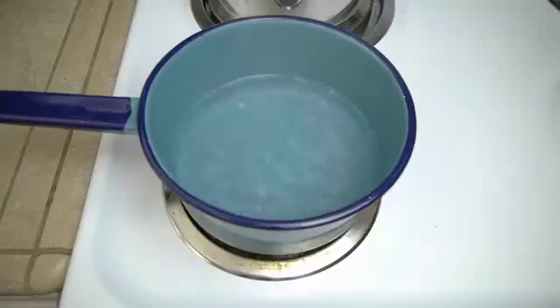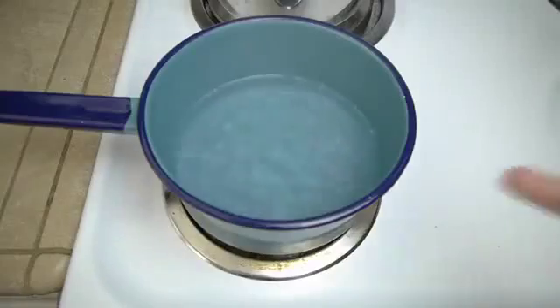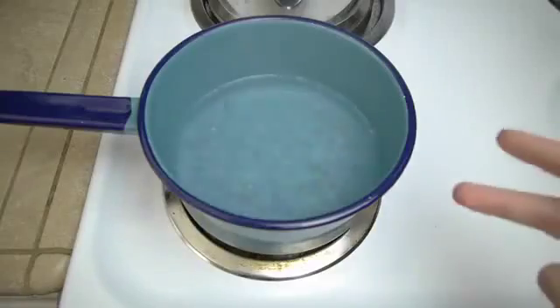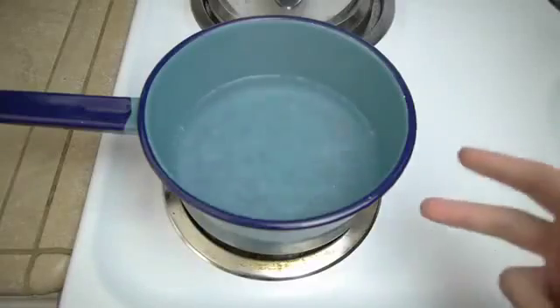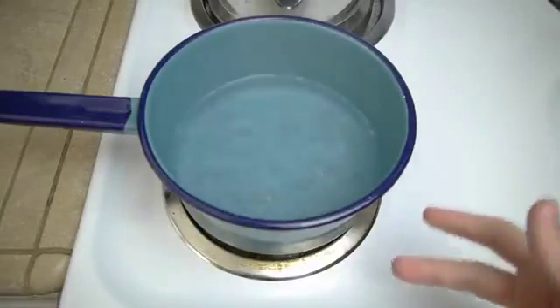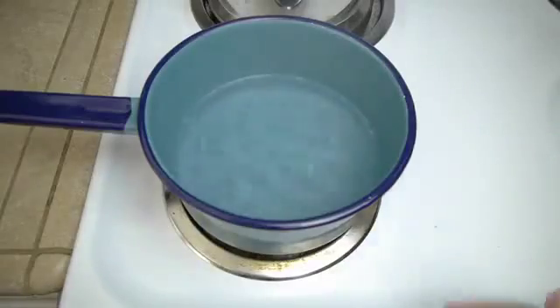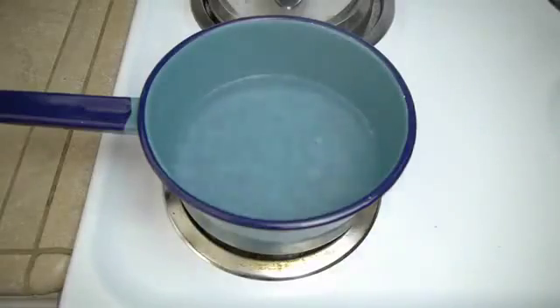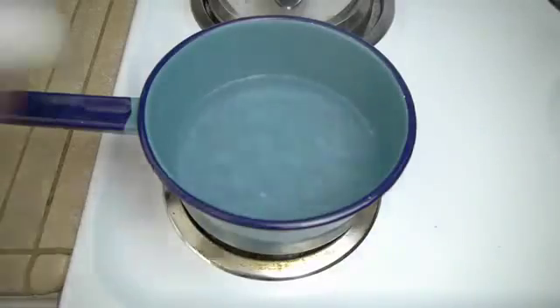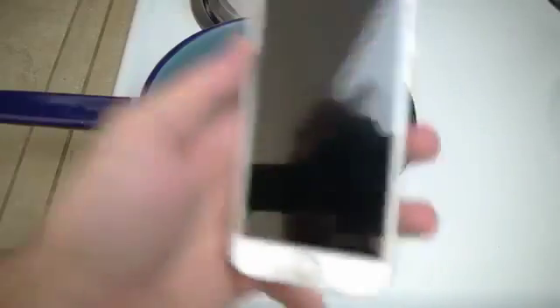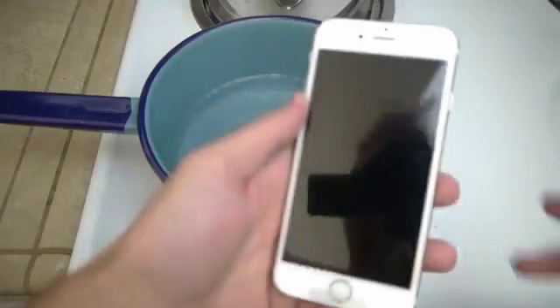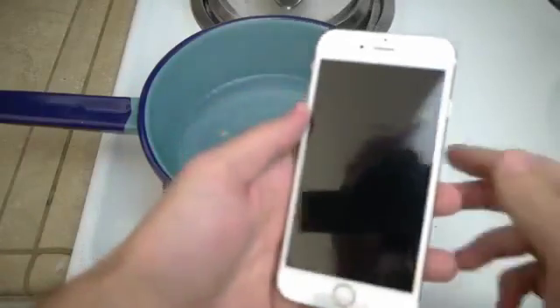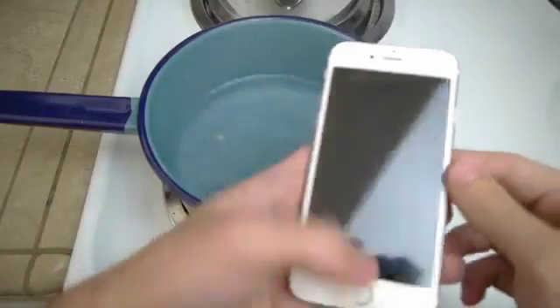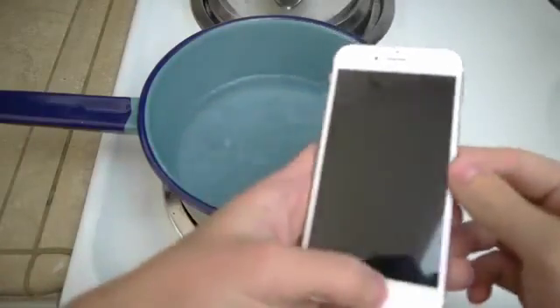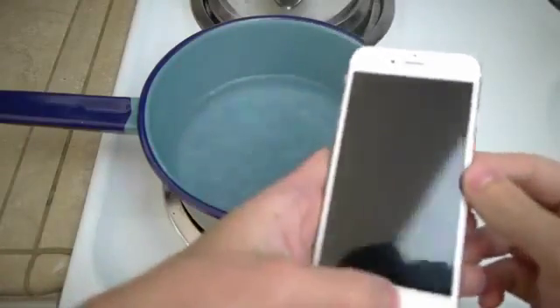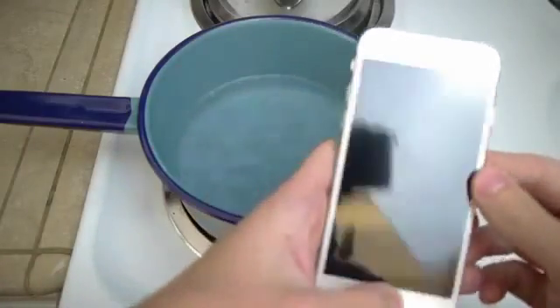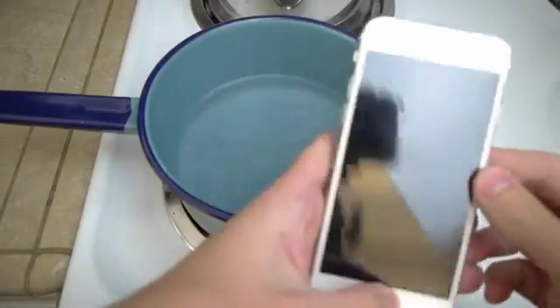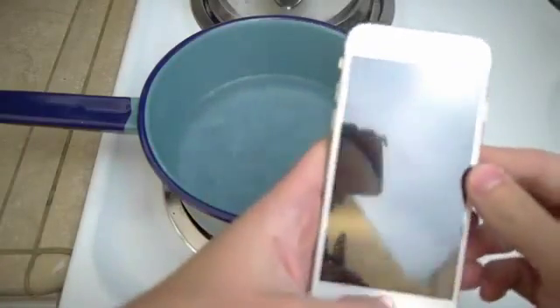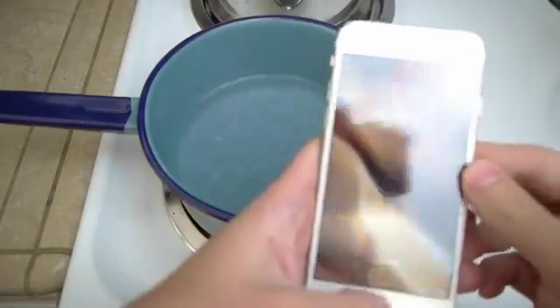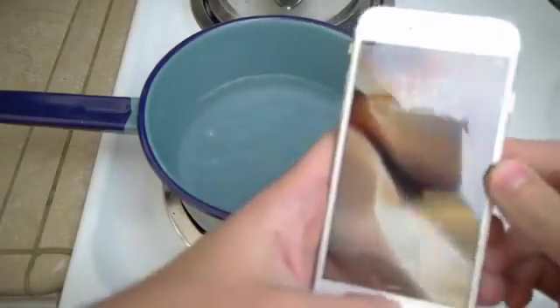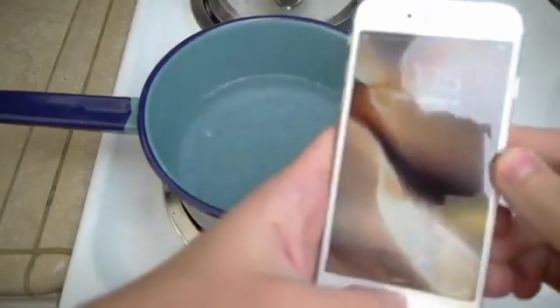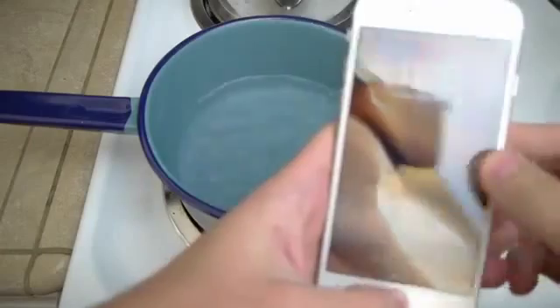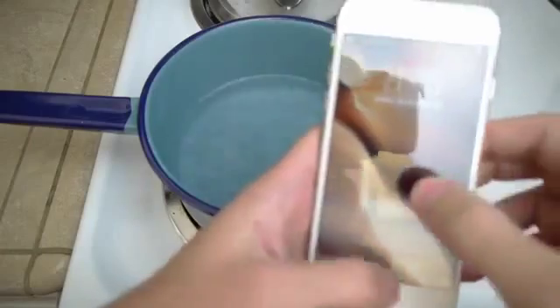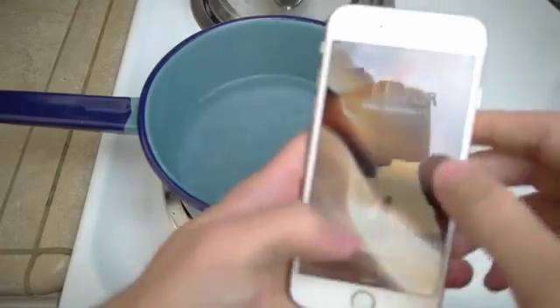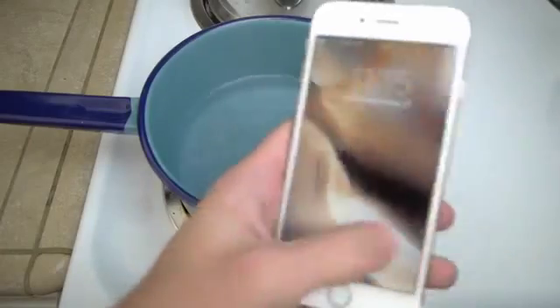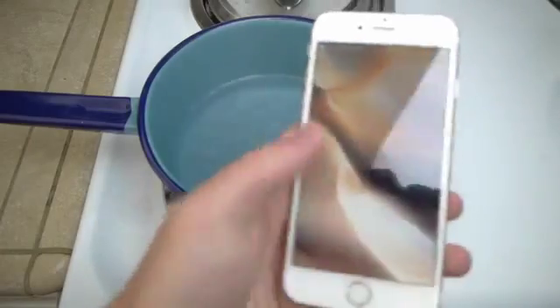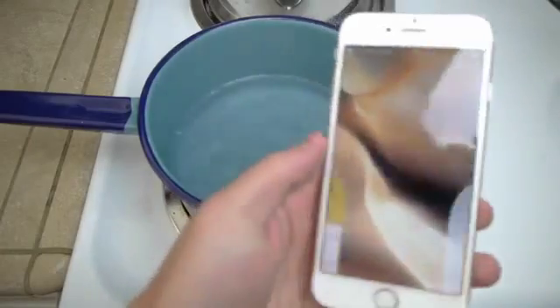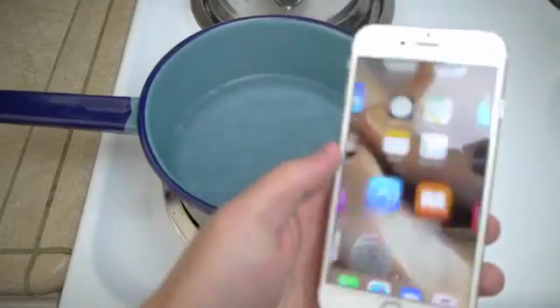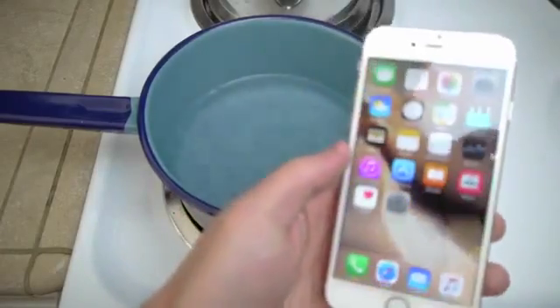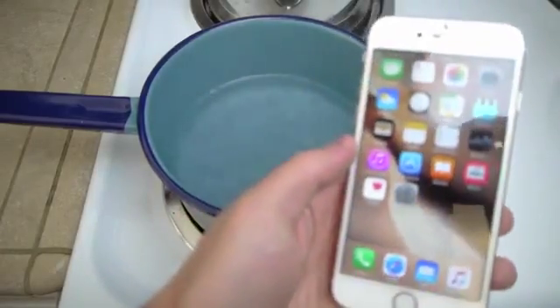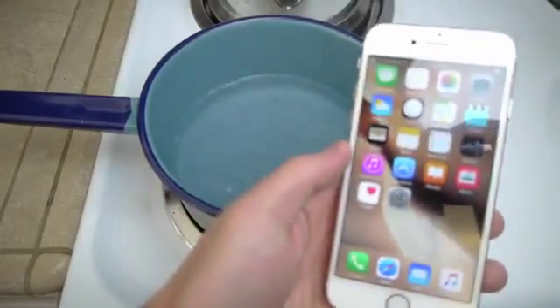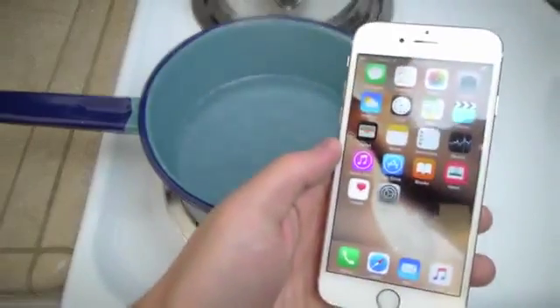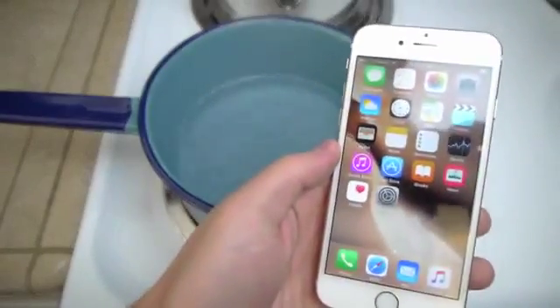What is going on guys? Setcracks here. So we're going to be boiling the brand new iPhone 6s and we're going to see if it survives.